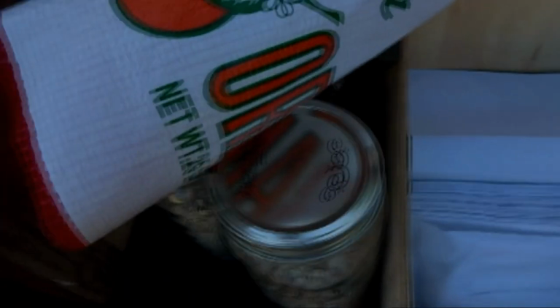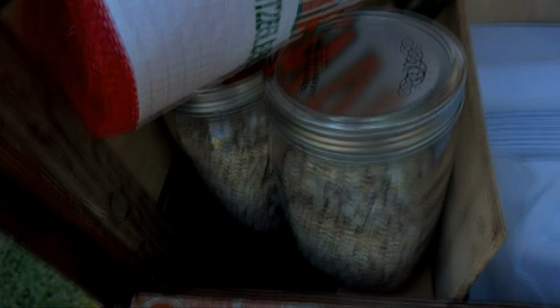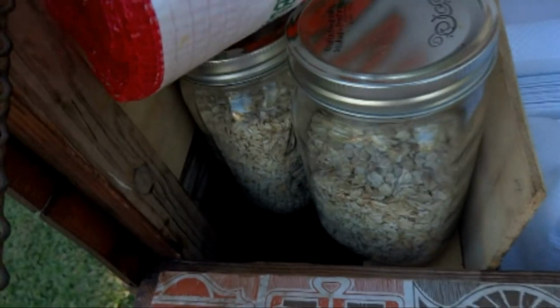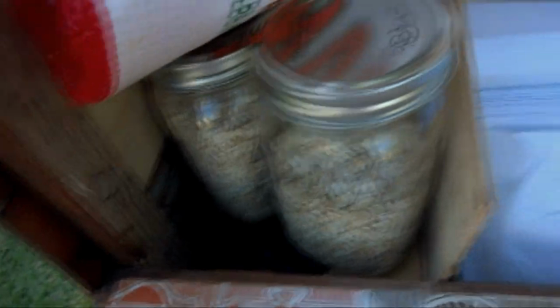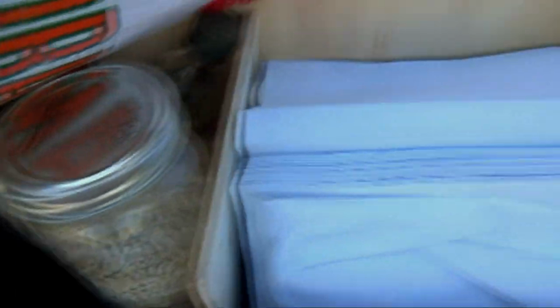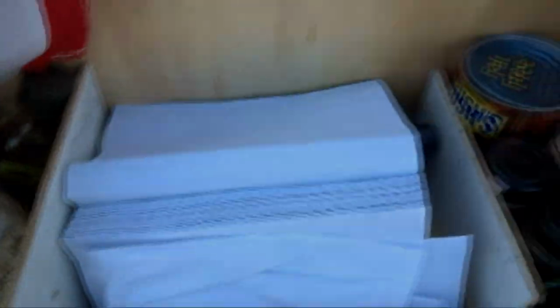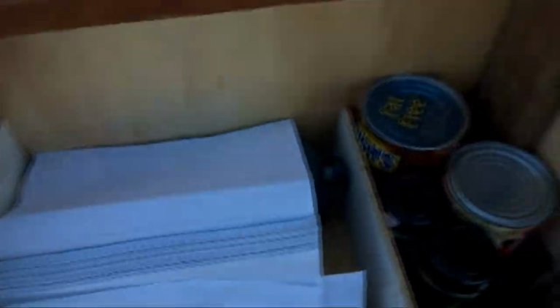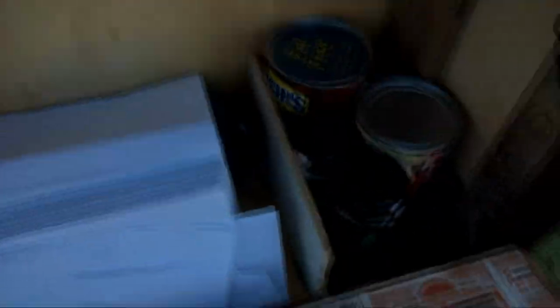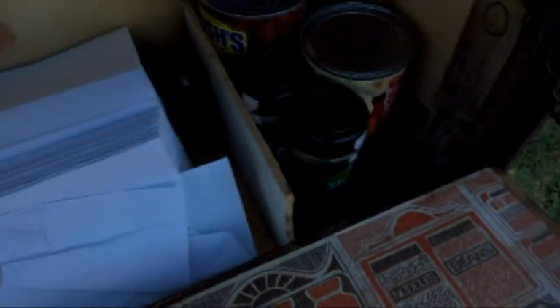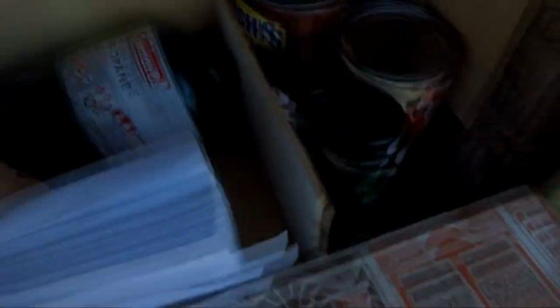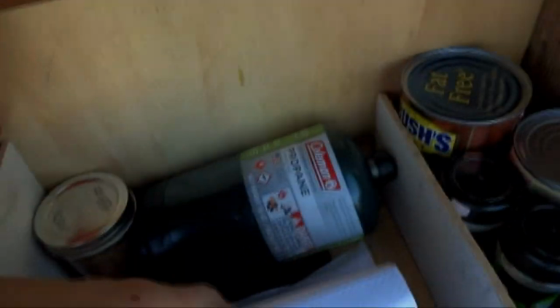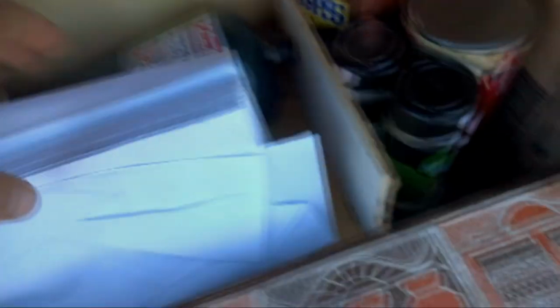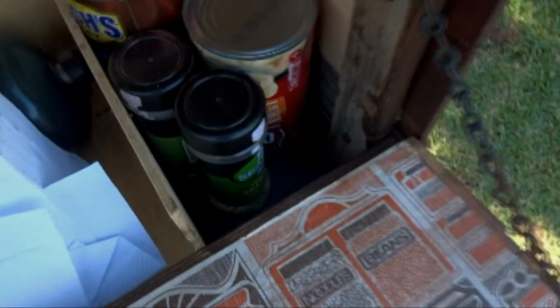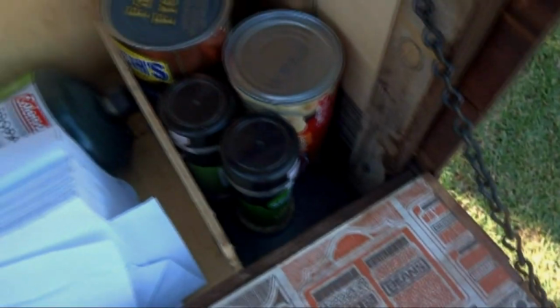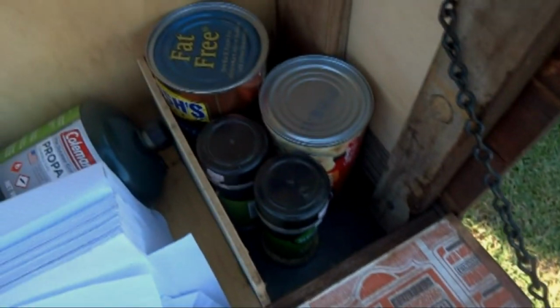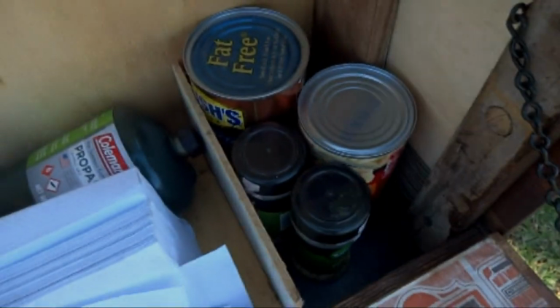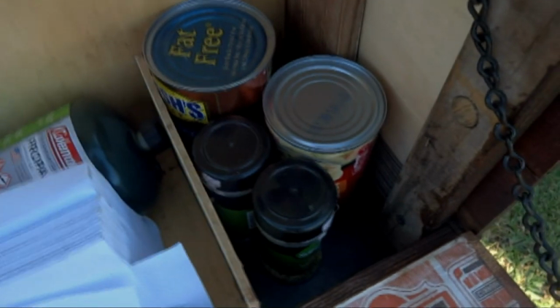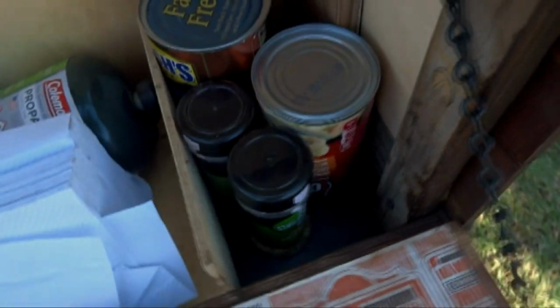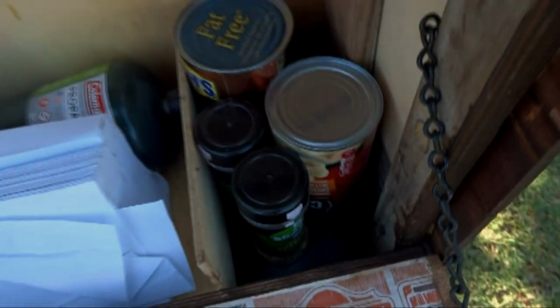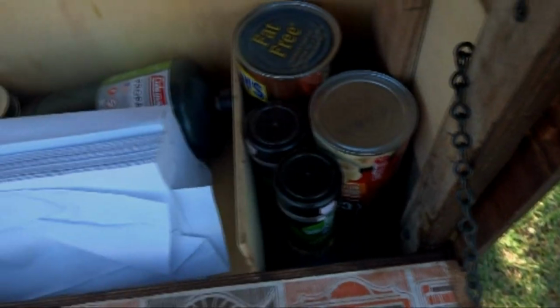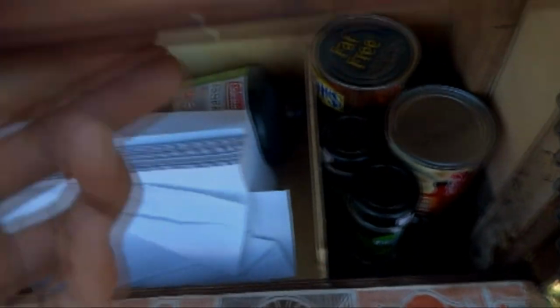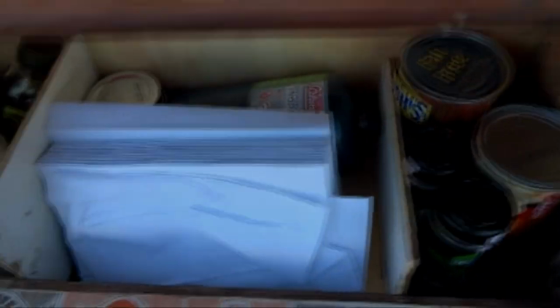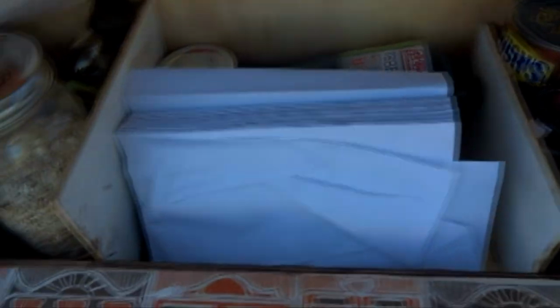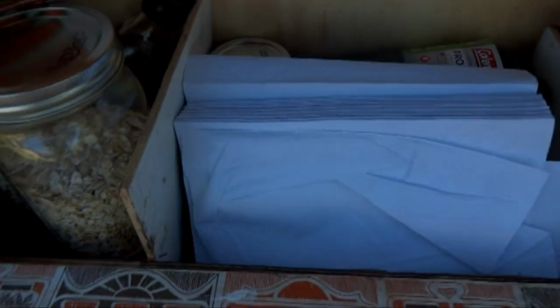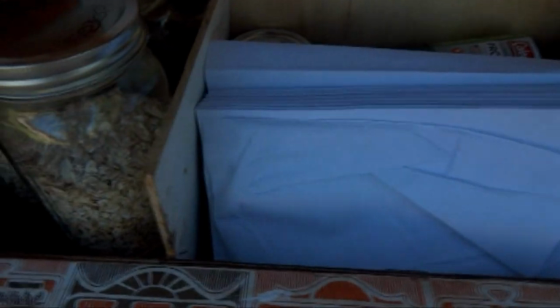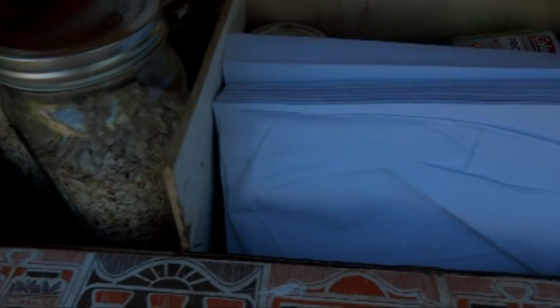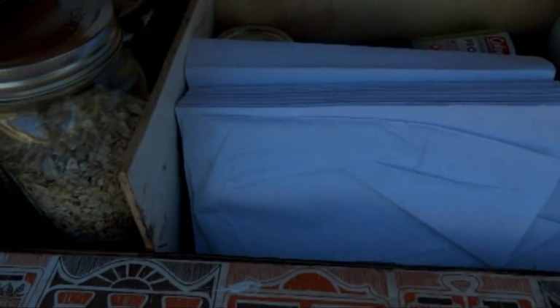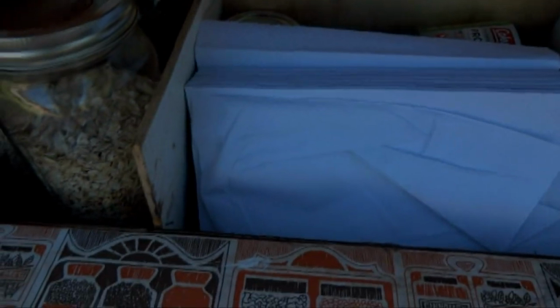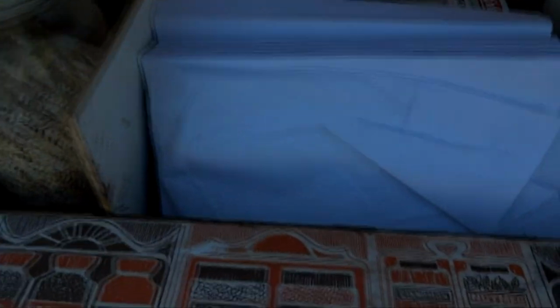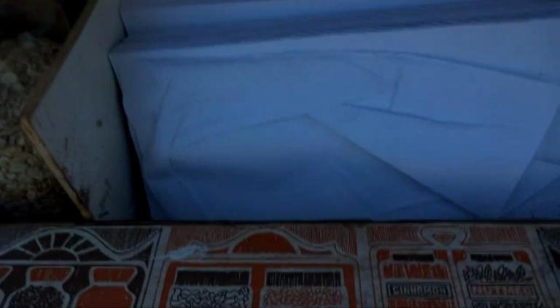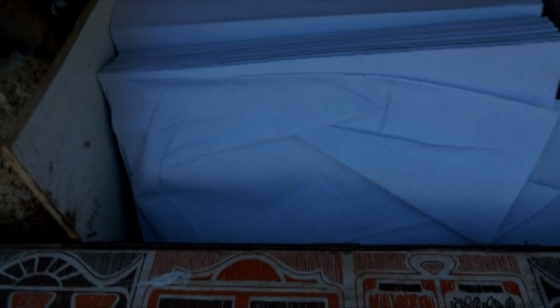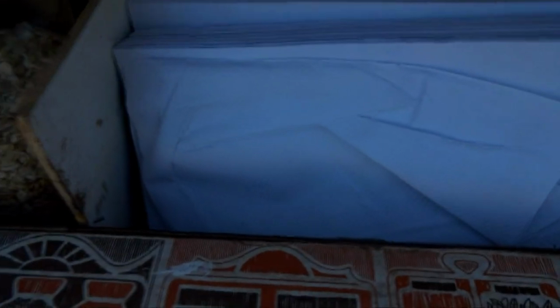We have some oatmeal up front, we have a gas, napkins, bean soup, and spices. When we go camping we usually have this a lot more set up — I'll put a clip in of that here.